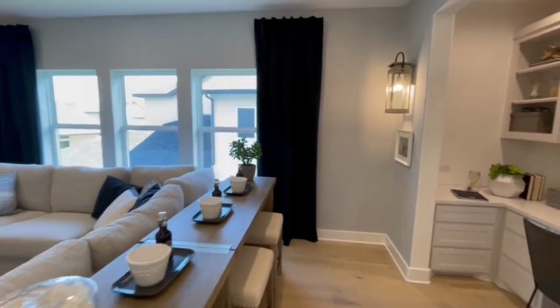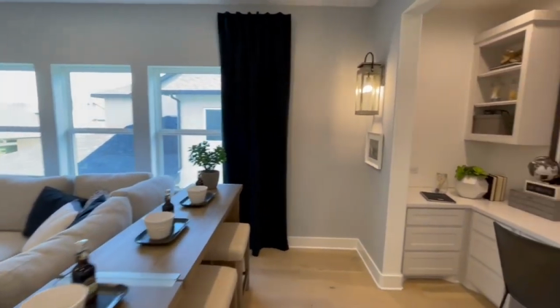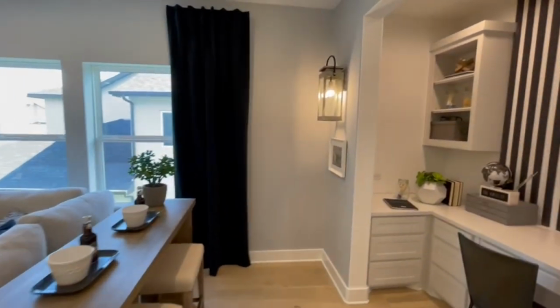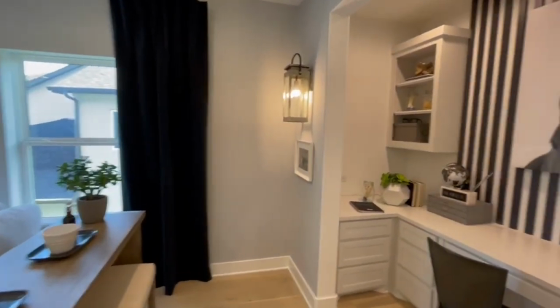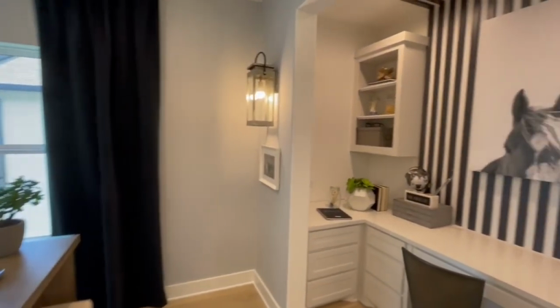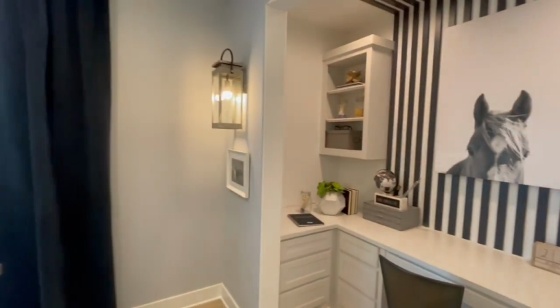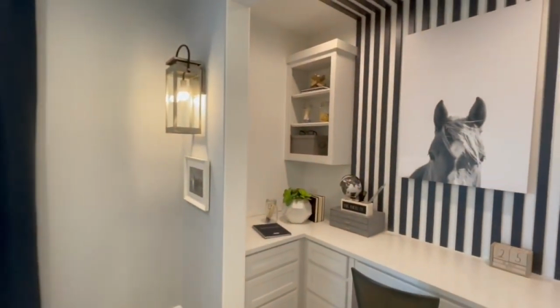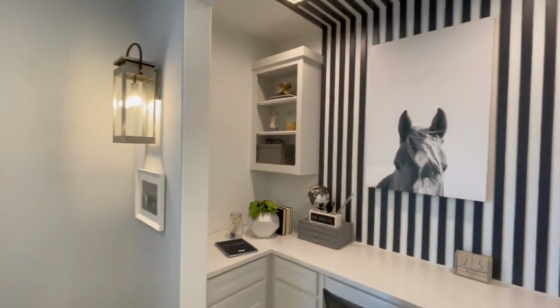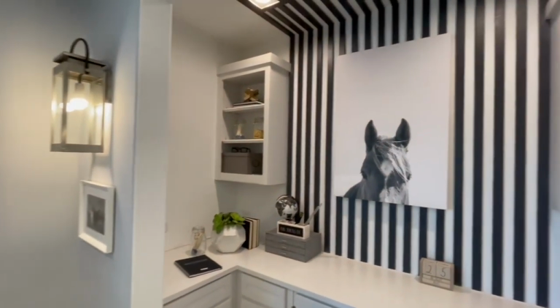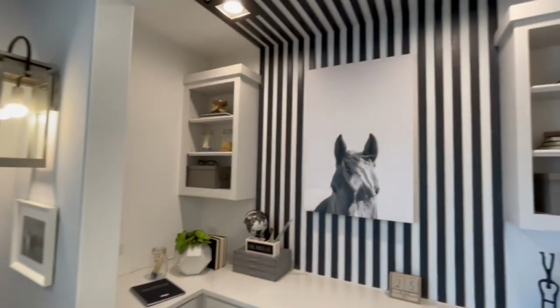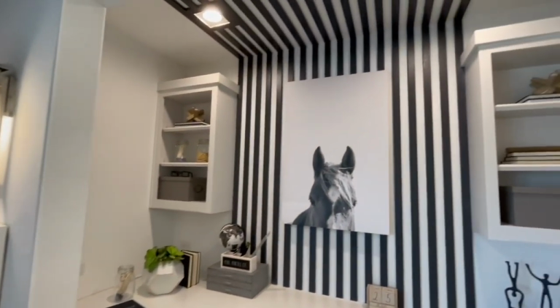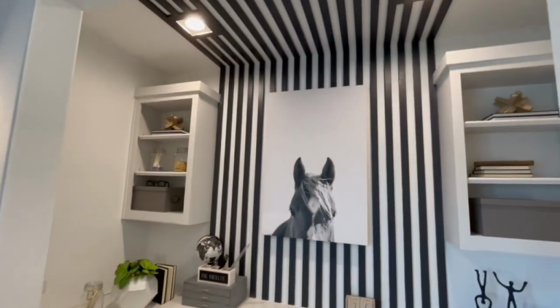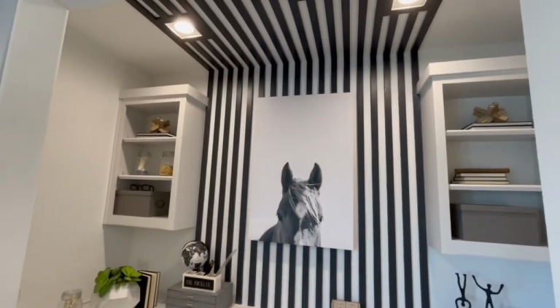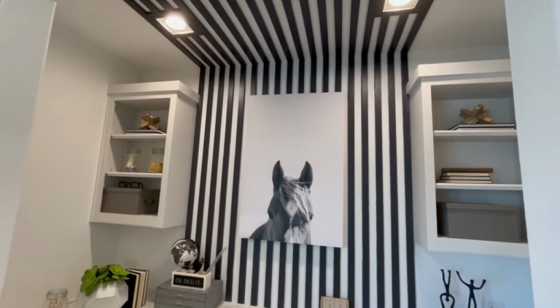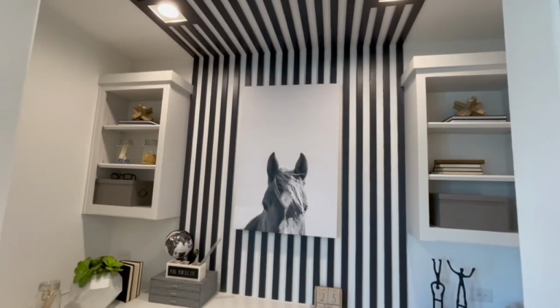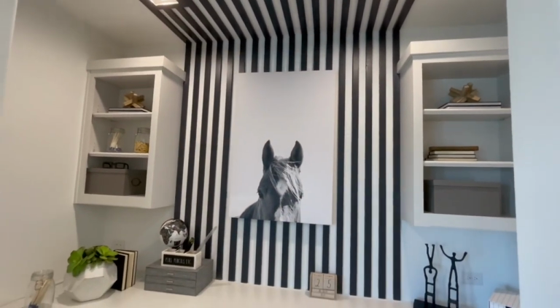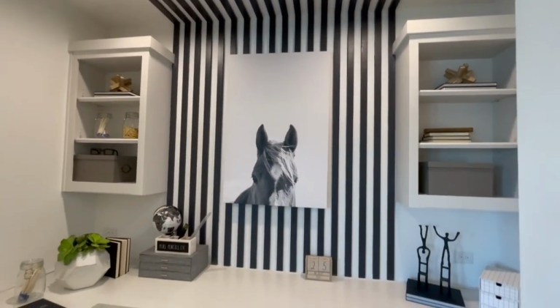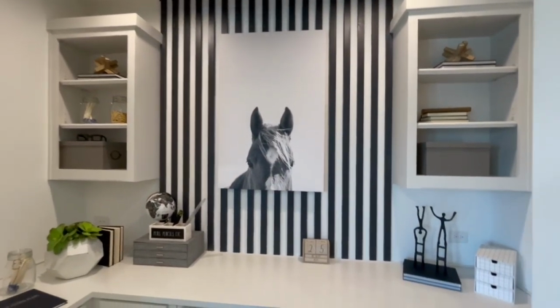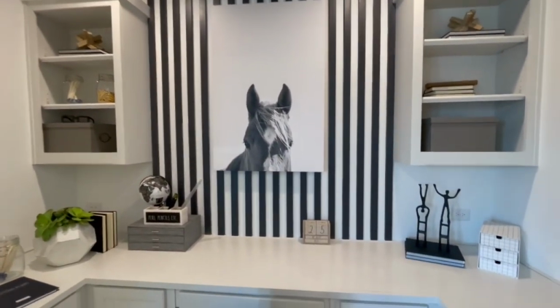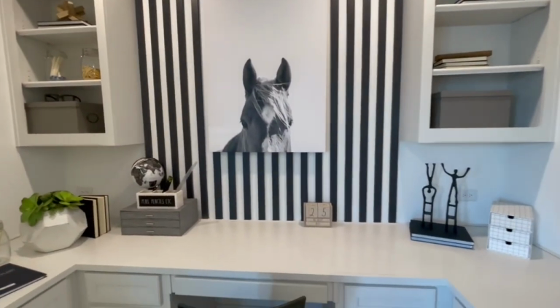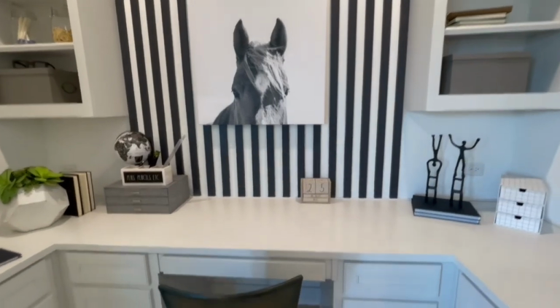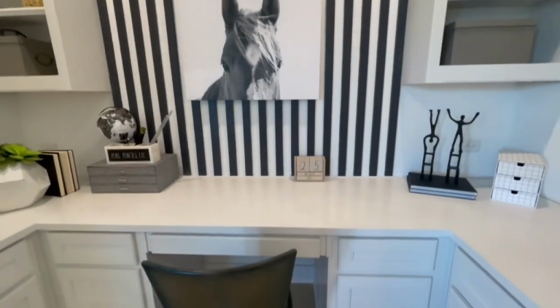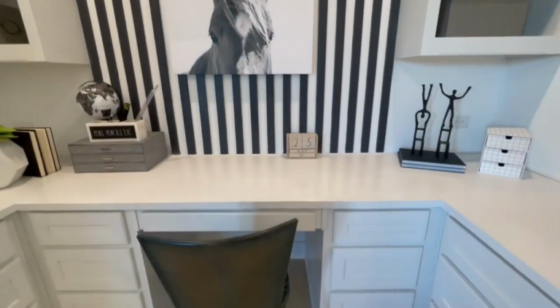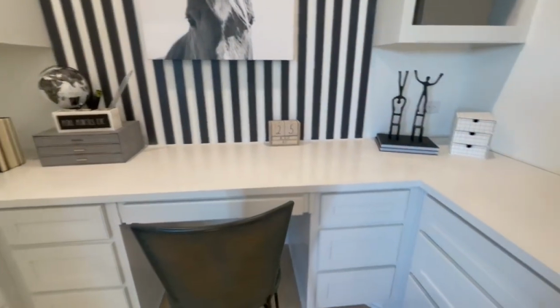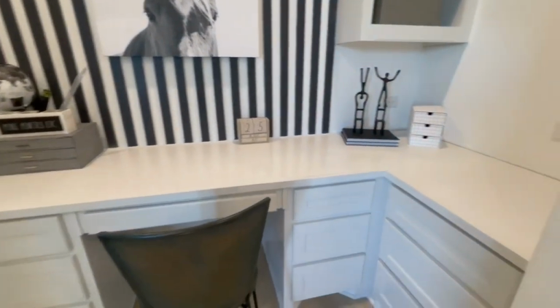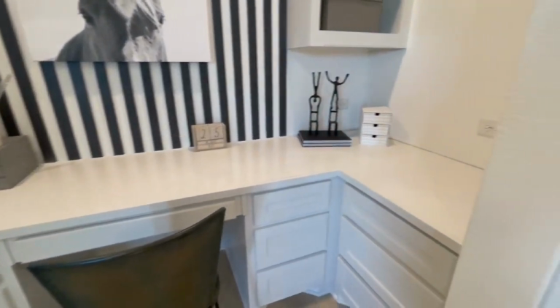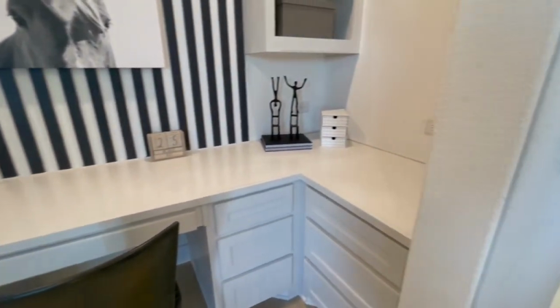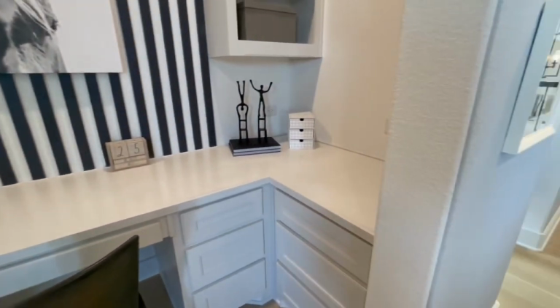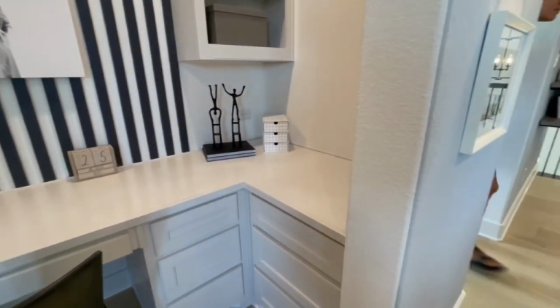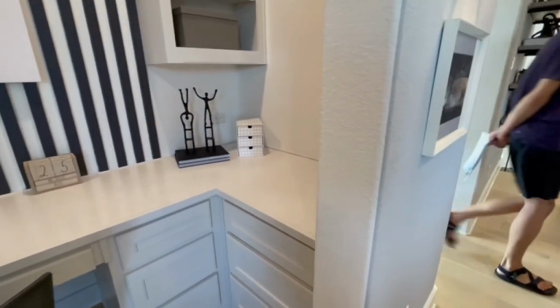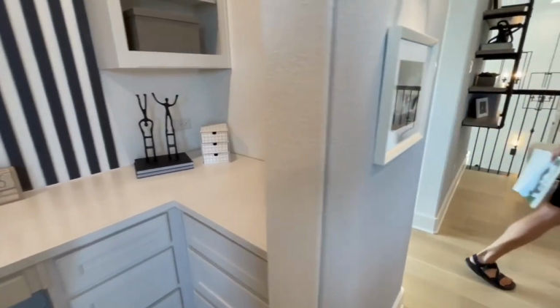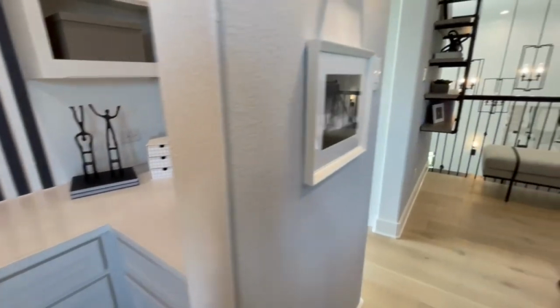These sconces here are flanking the little study area. I believe this could be a study area or a wet bar. I believe this is what the standard is — this study area with the cabinets.